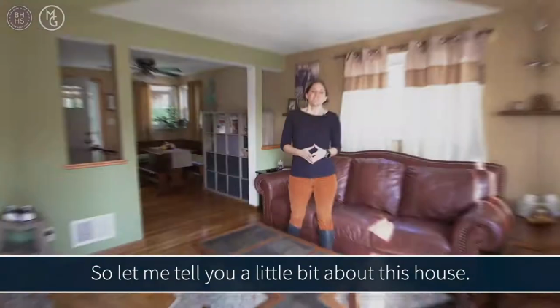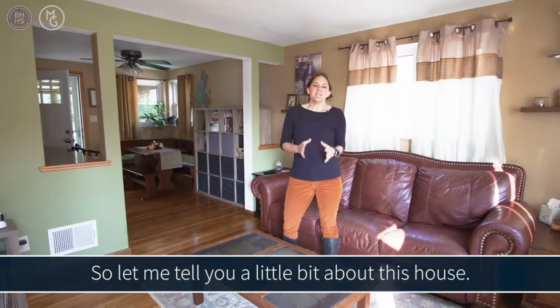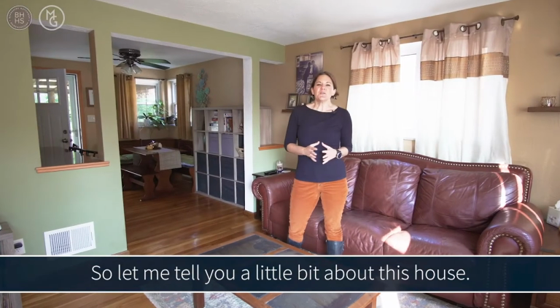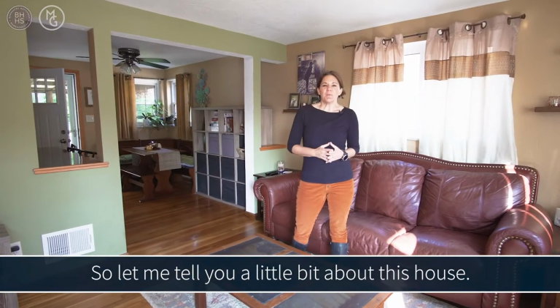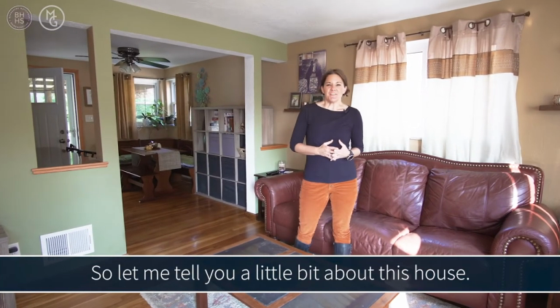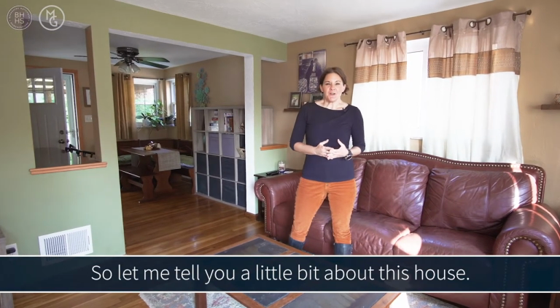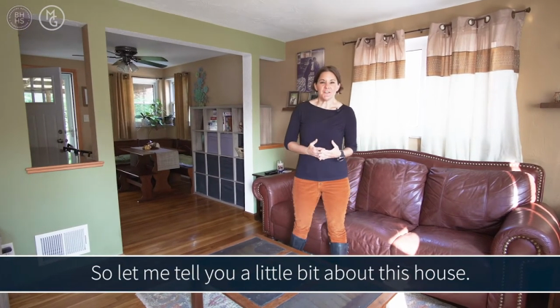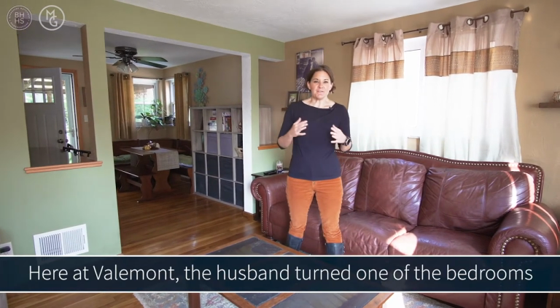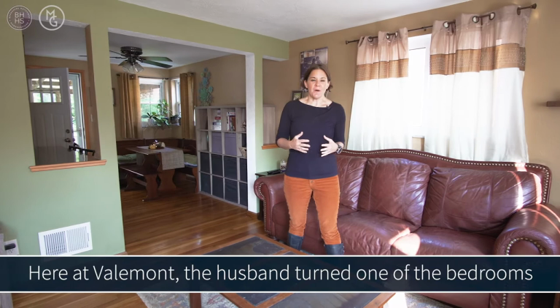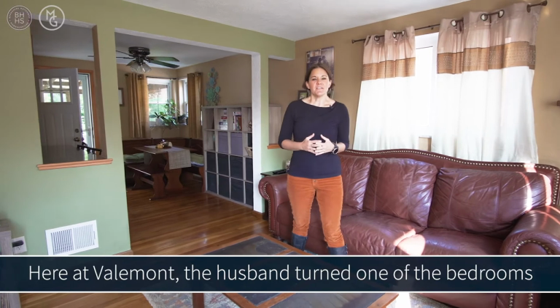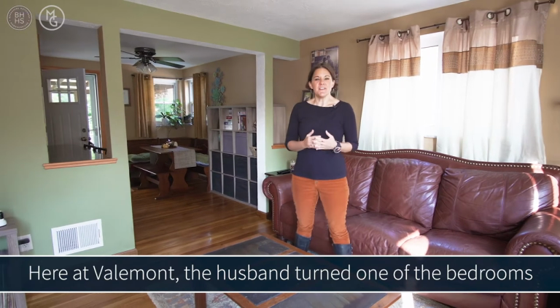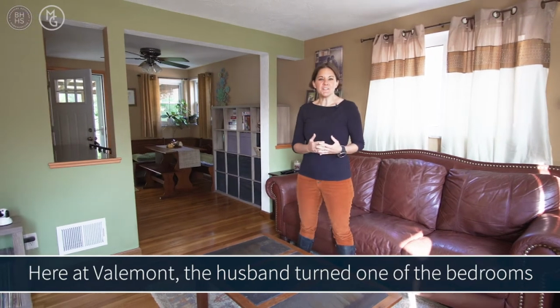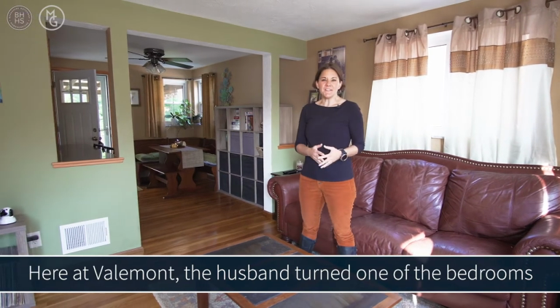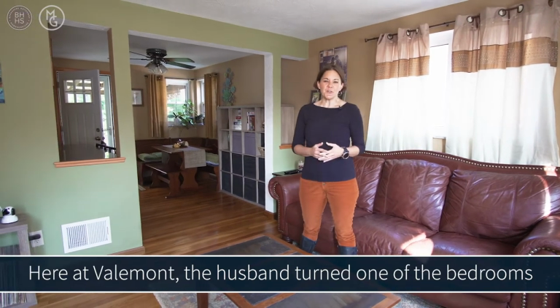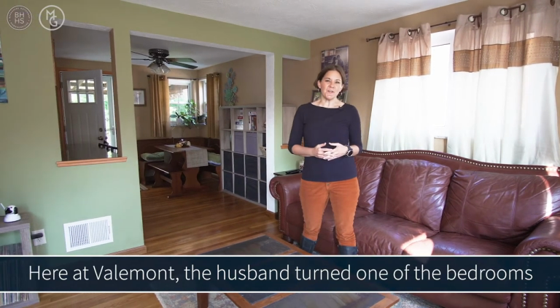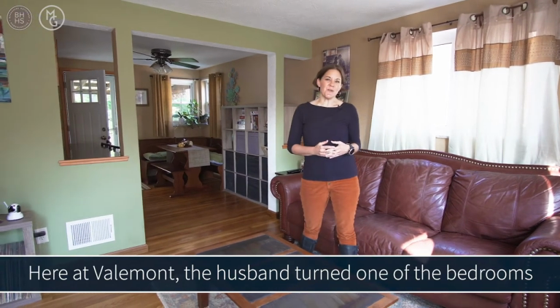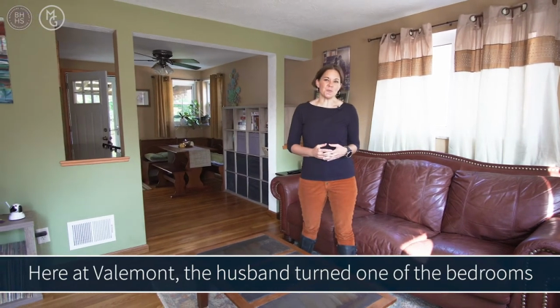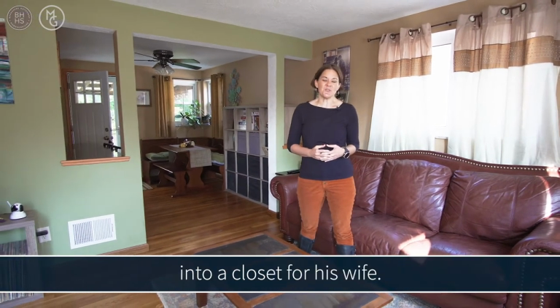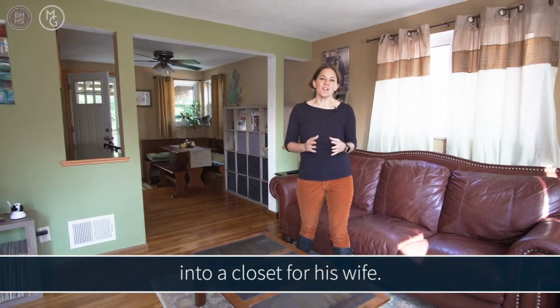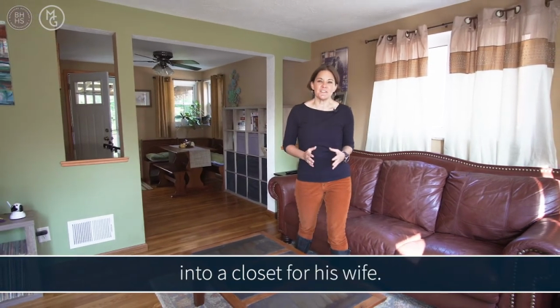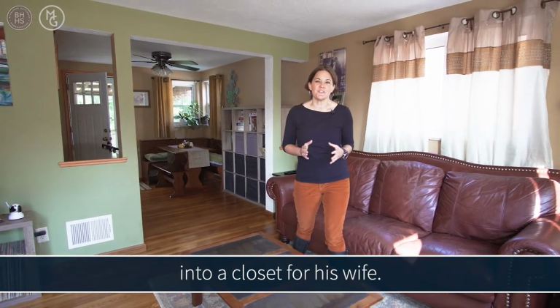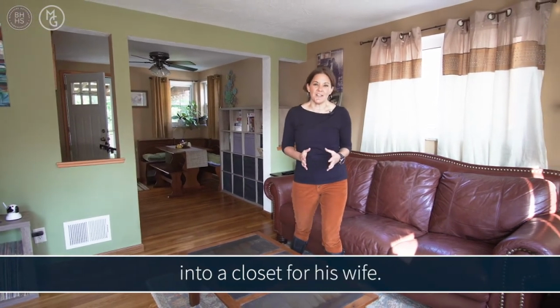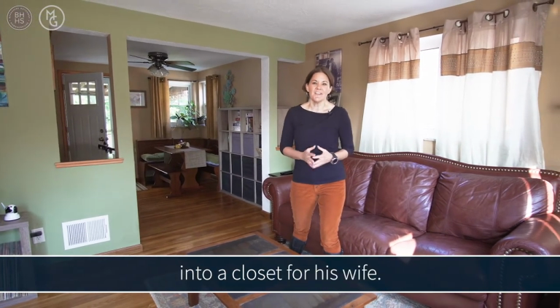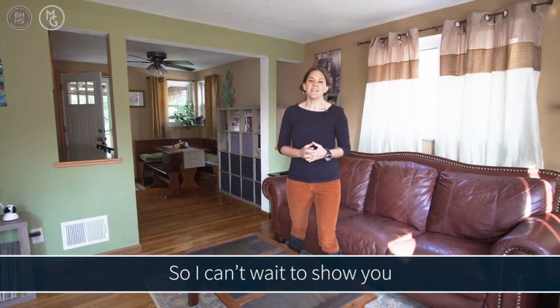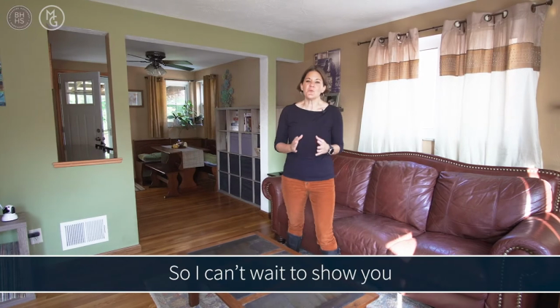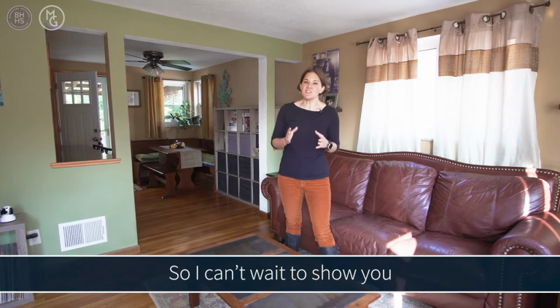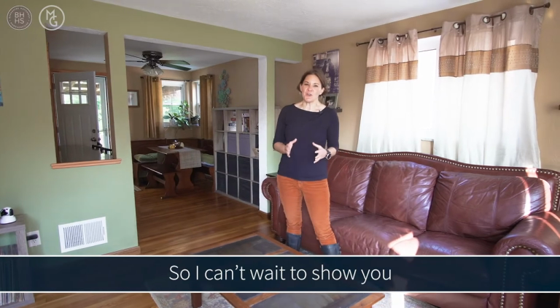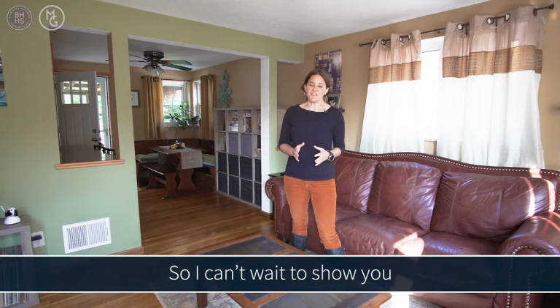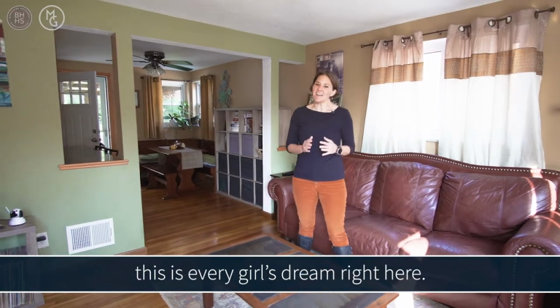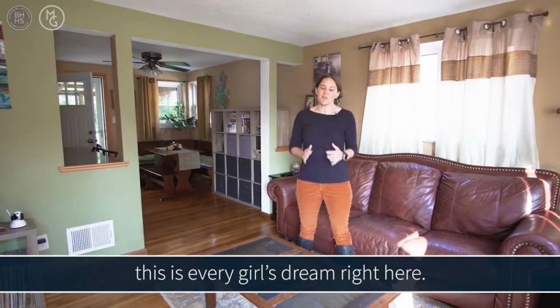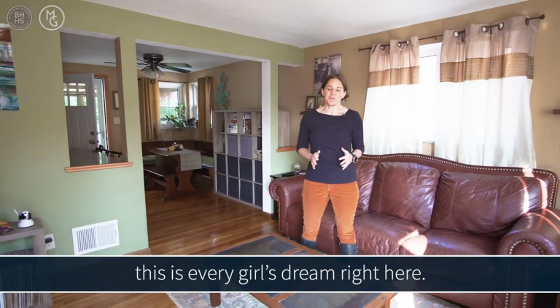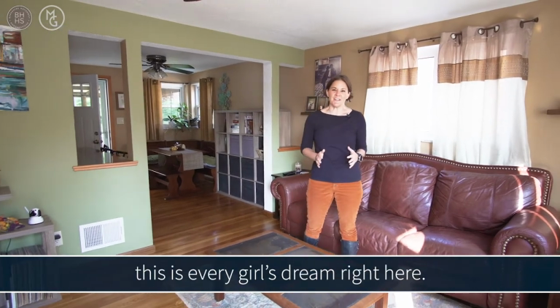Let me tell you a little bit about this house here on Valmont. The husband turned one of the bedrooms into a closet for his wife — I can't wait to show you this. This is every girl's dream right here.